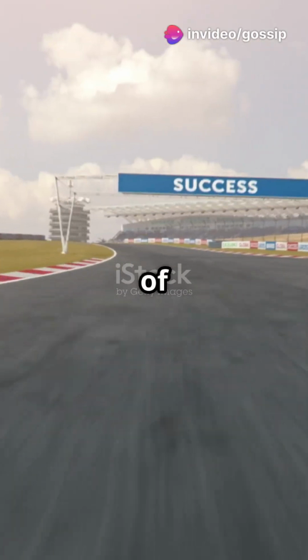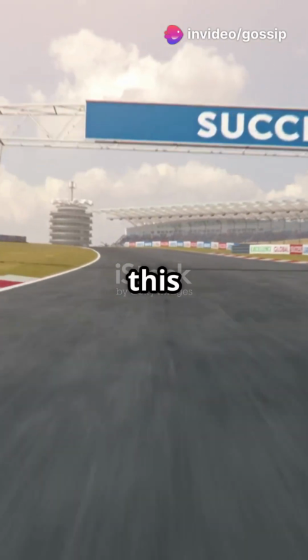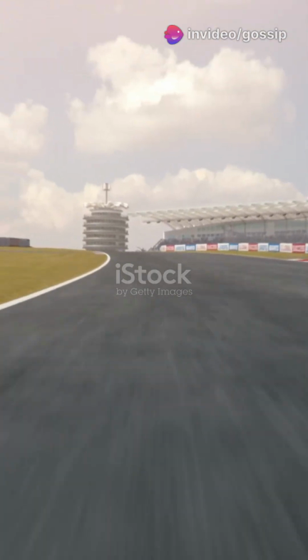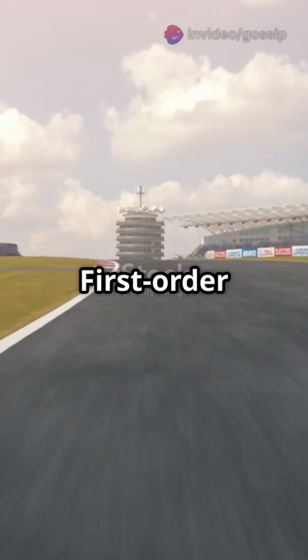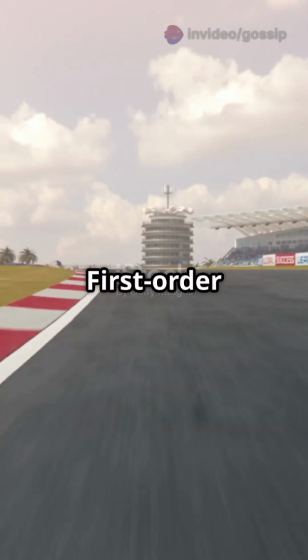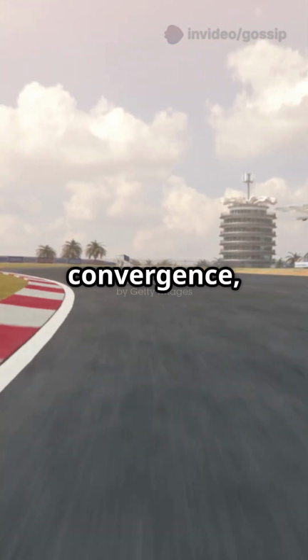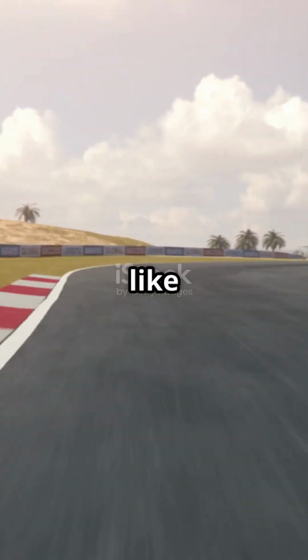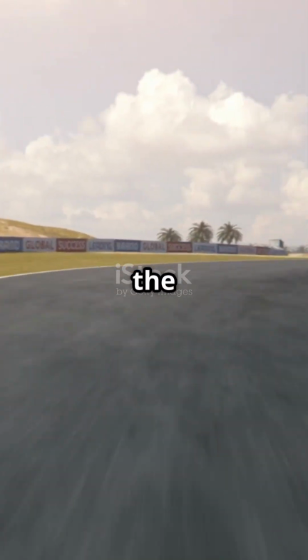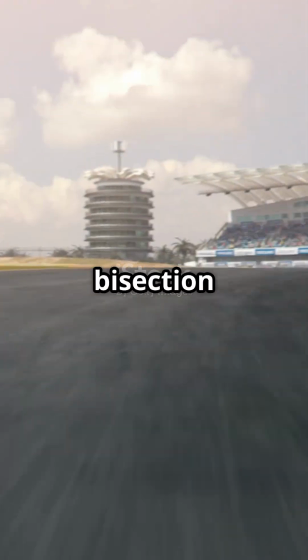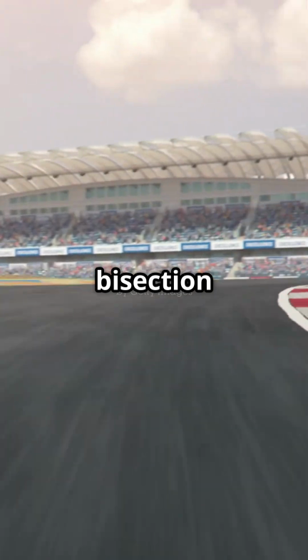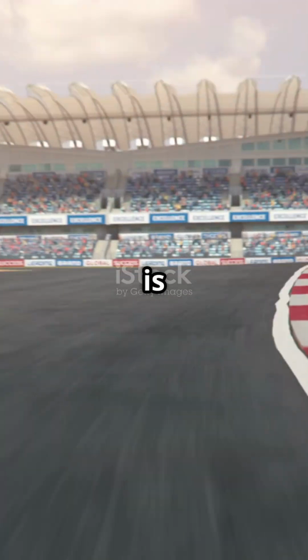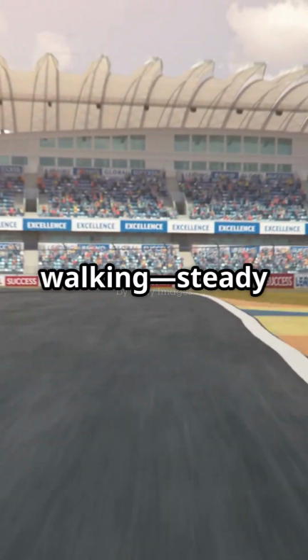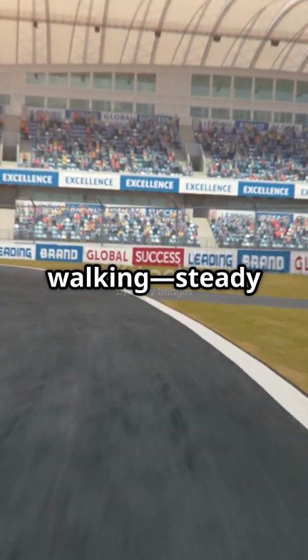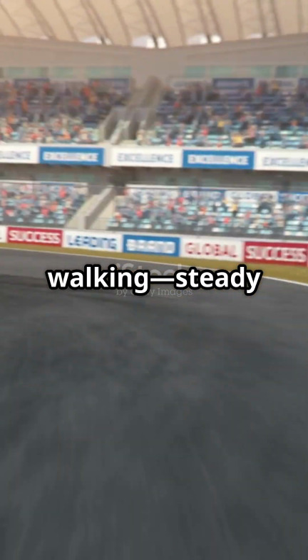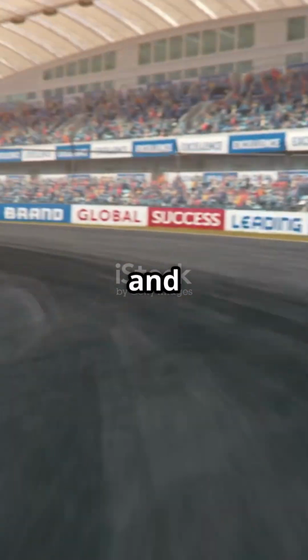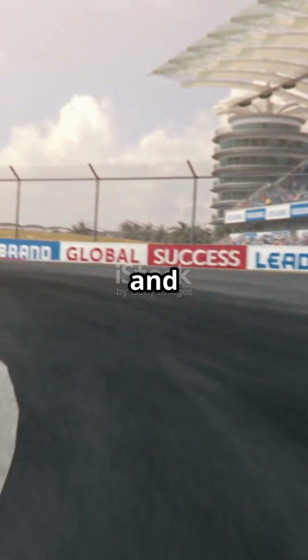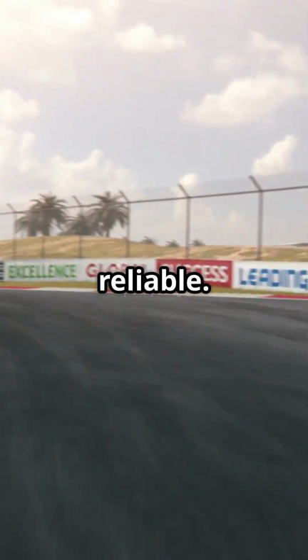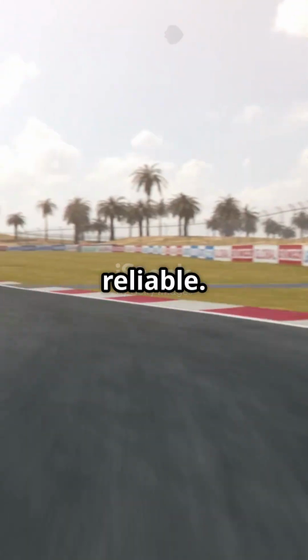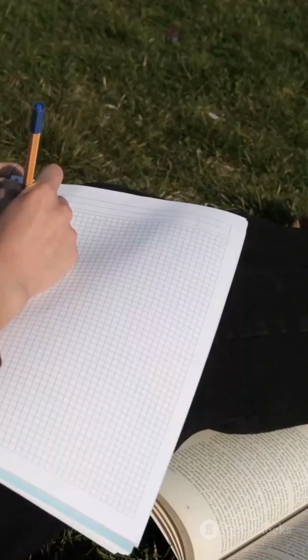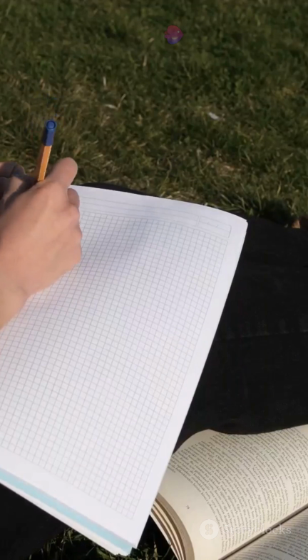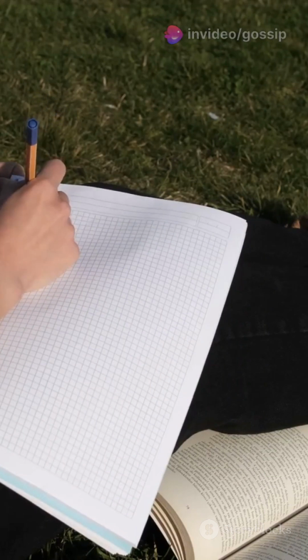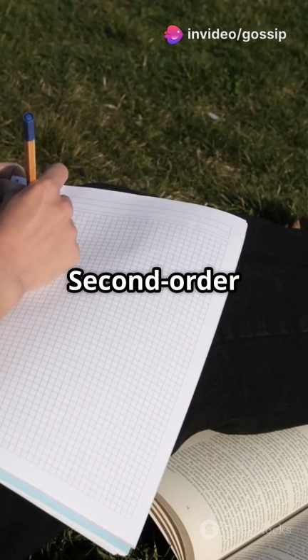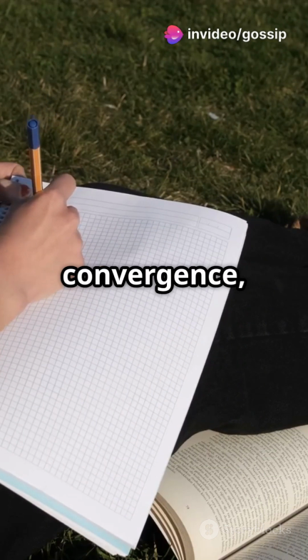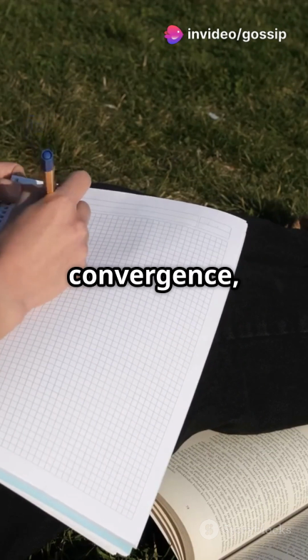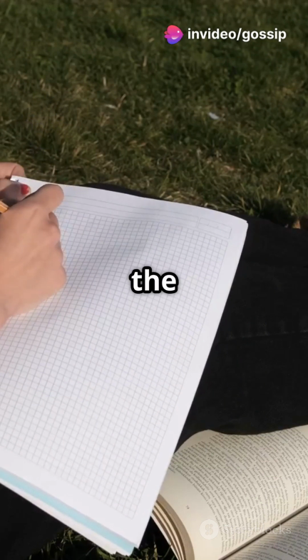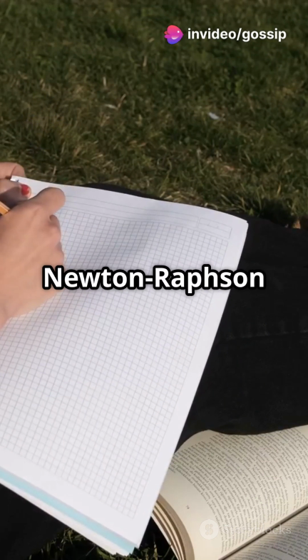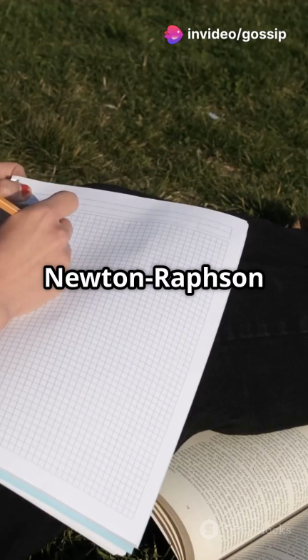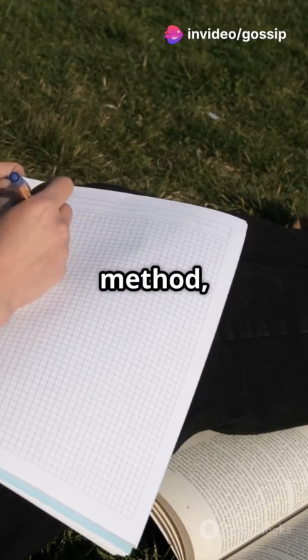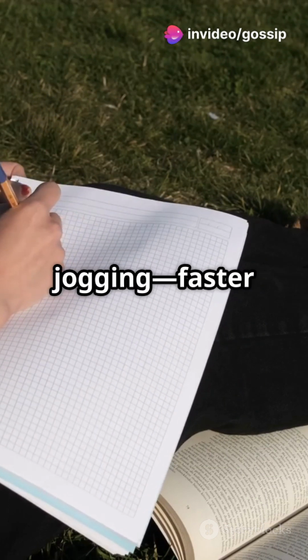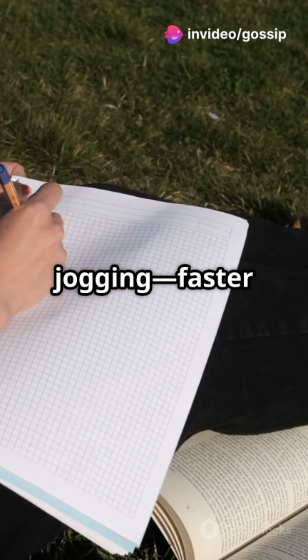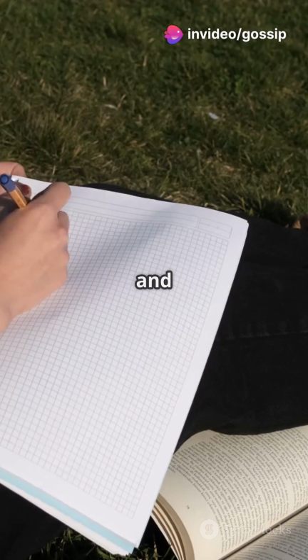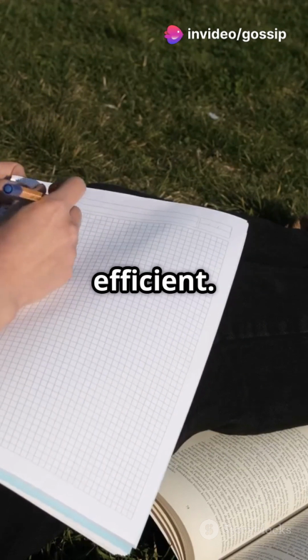Think of it like this. First order convergence, like the bisection method, is like walking — steady and reliable. Second order convergence, like the Newton-Raphson method, is jogging — faster and more efficient.